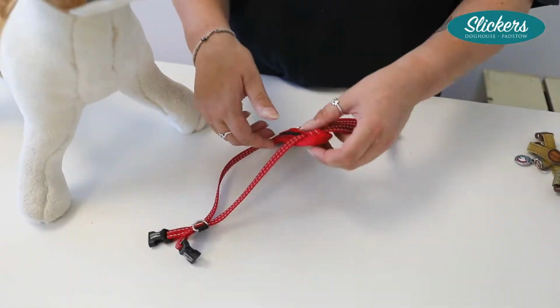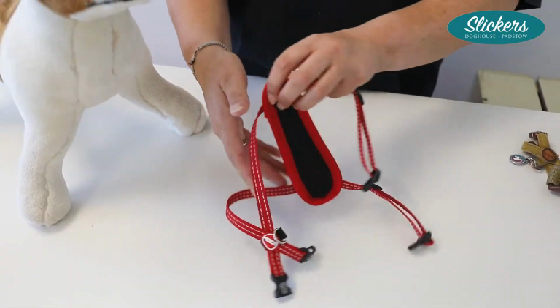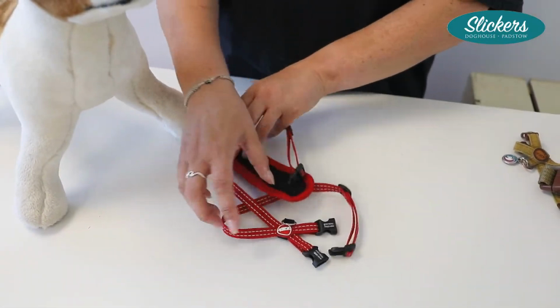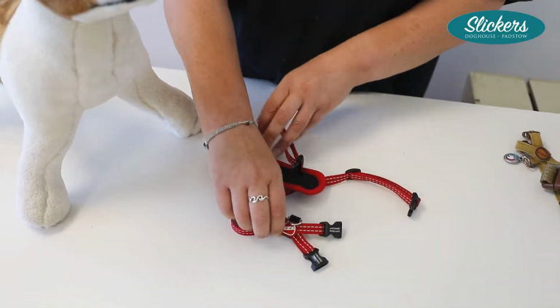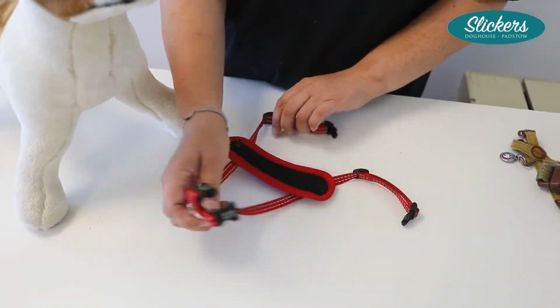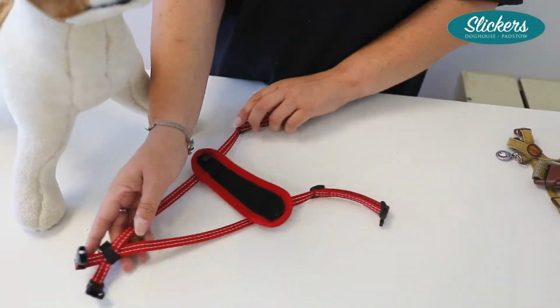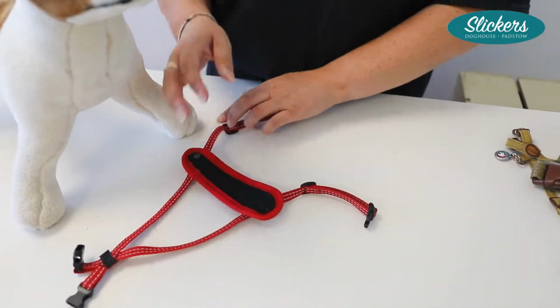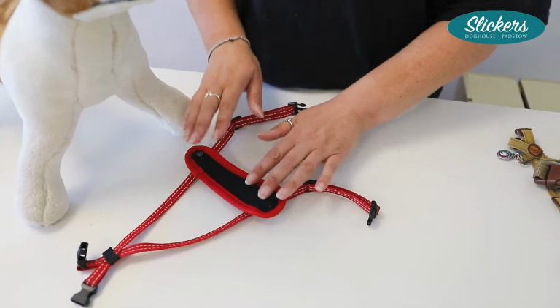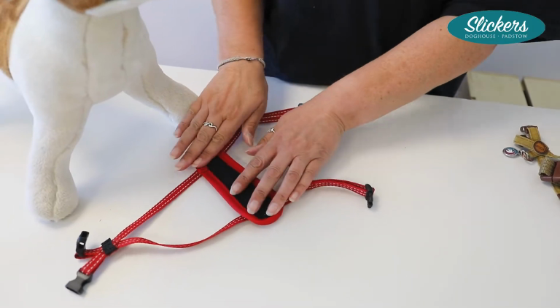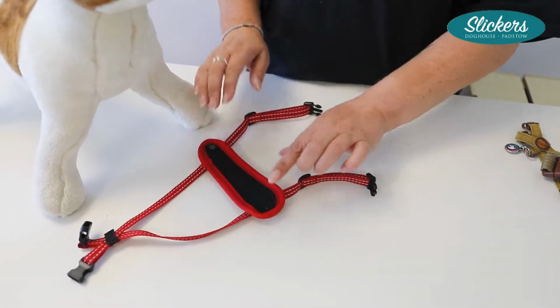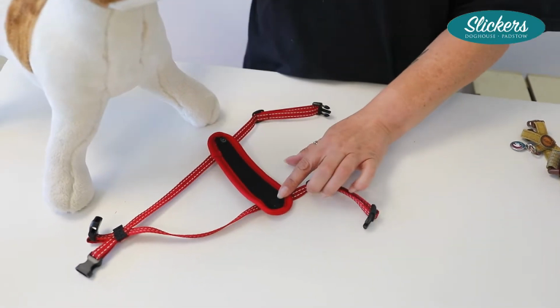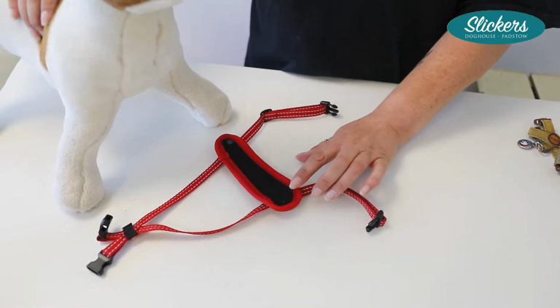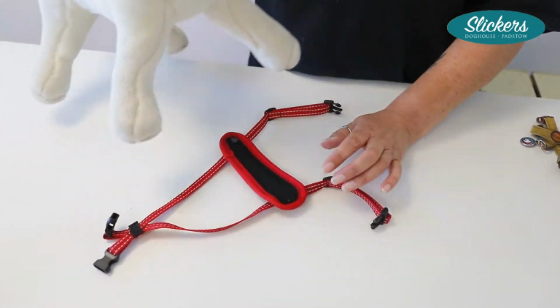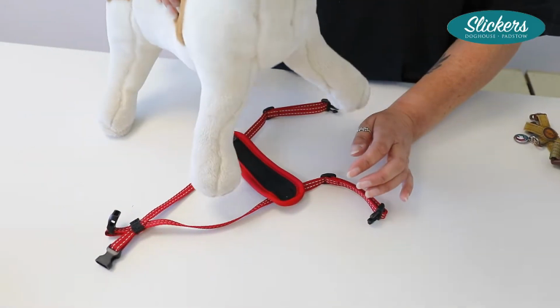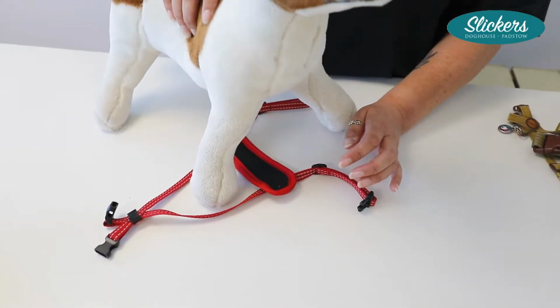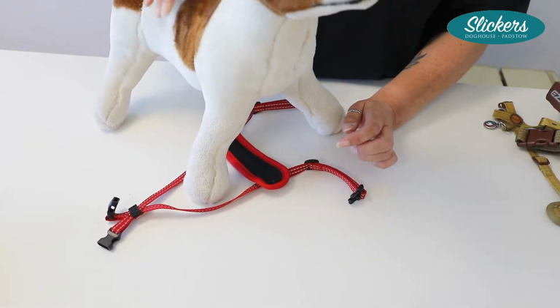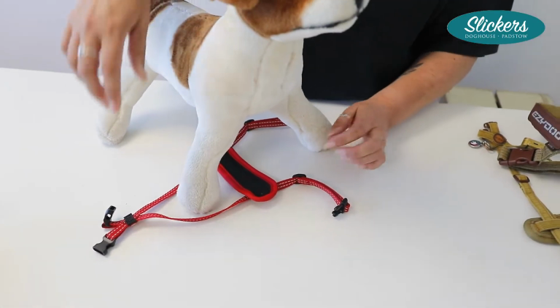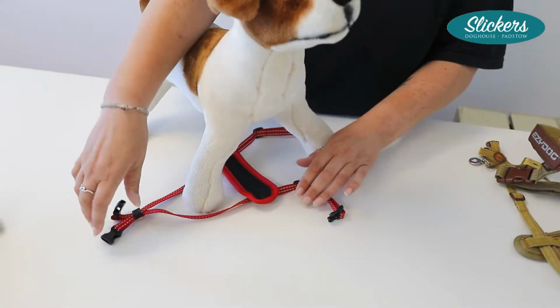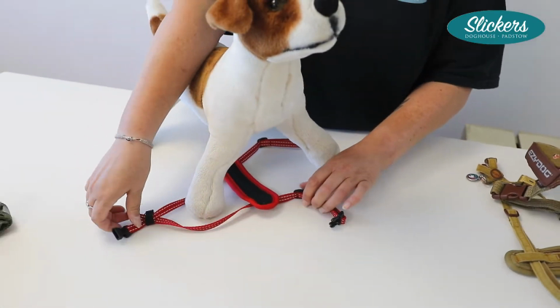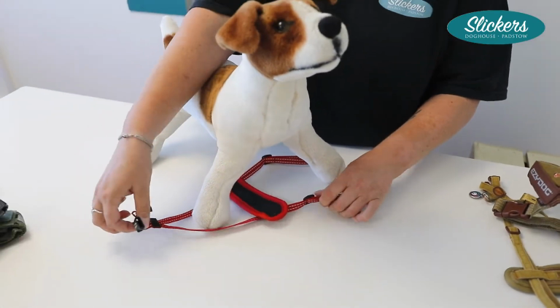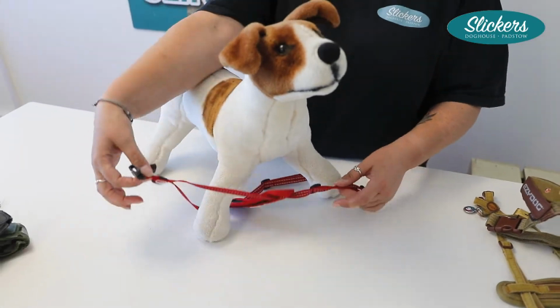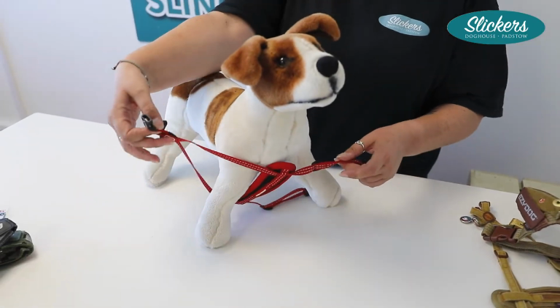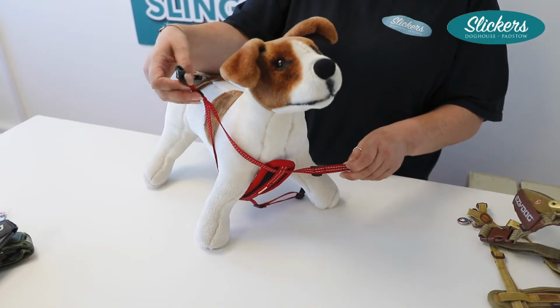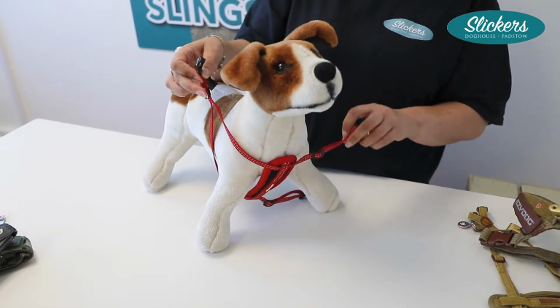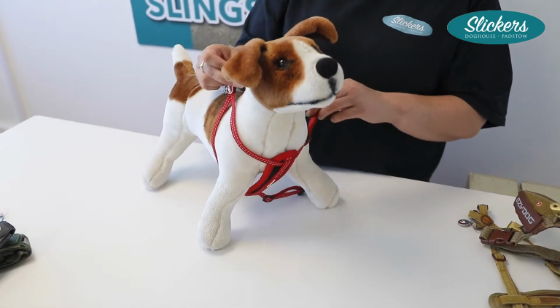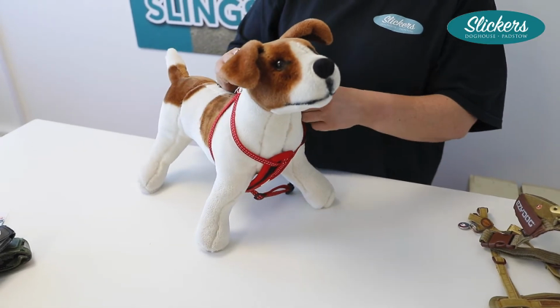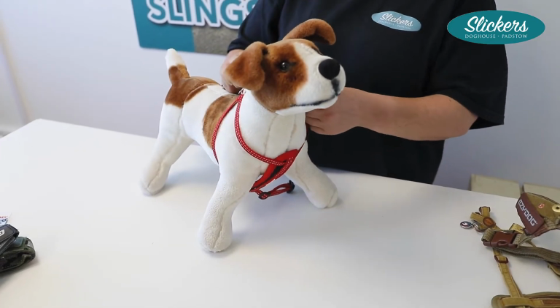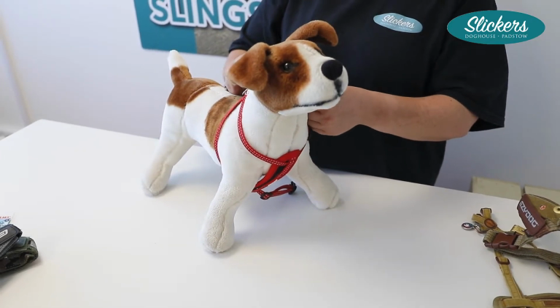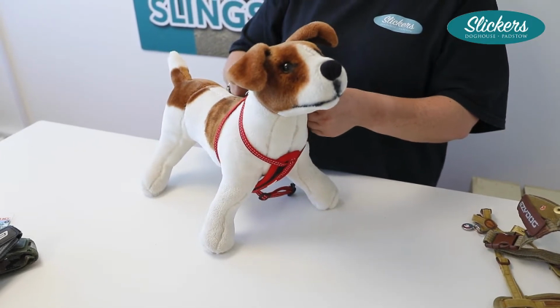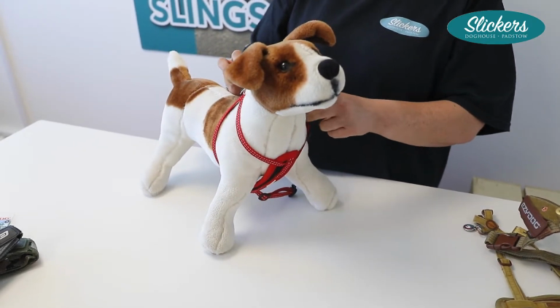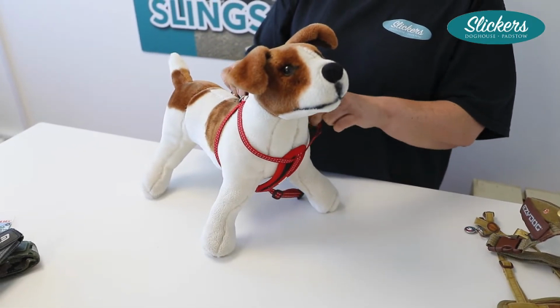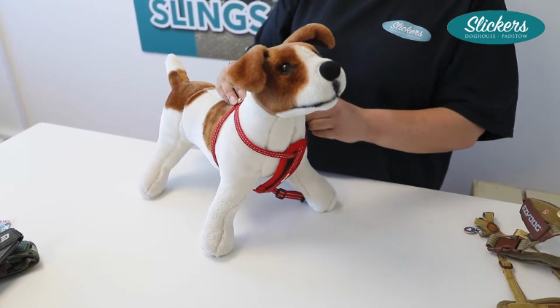Now the way to fit this particular harness is we have the wide bit at the front, we pop the right paw through that hole, and we take the two front straps and we clip them round to the back of the neck.